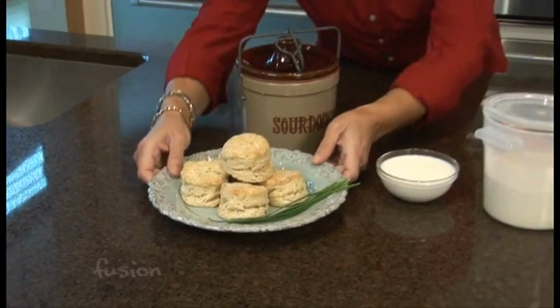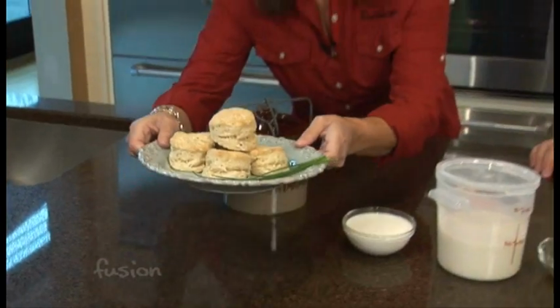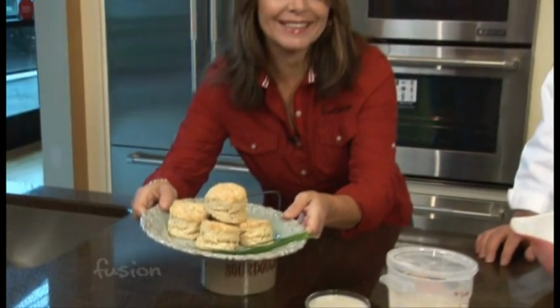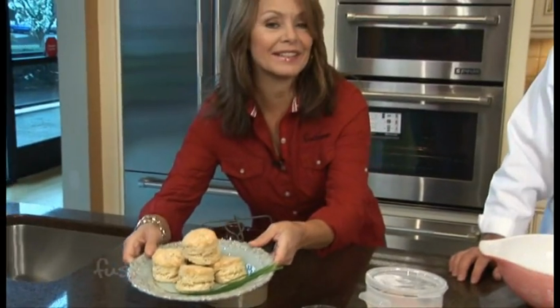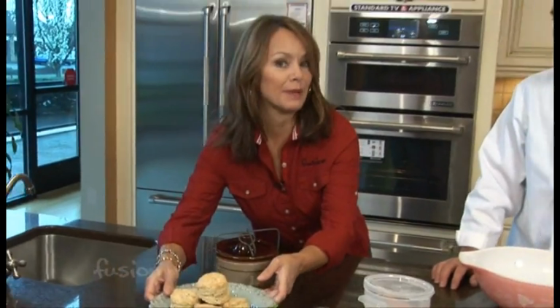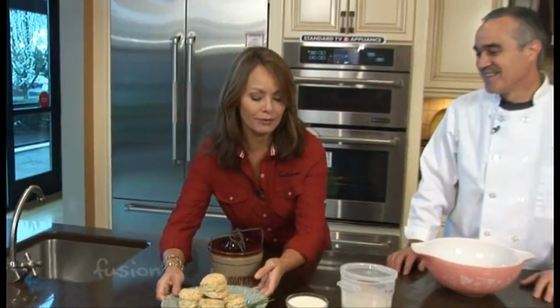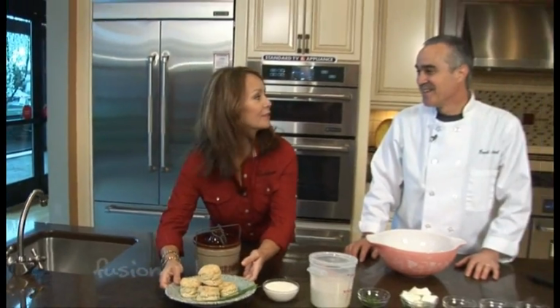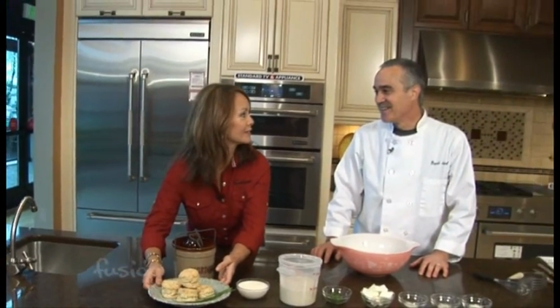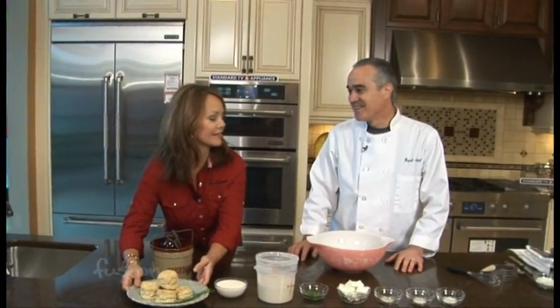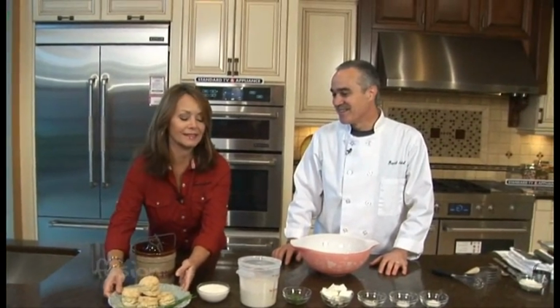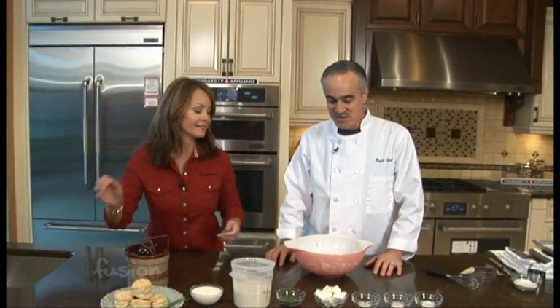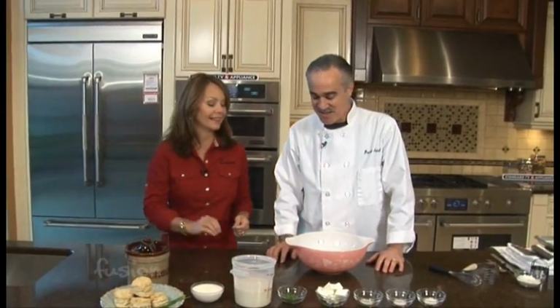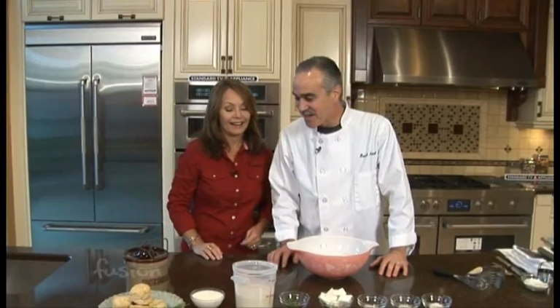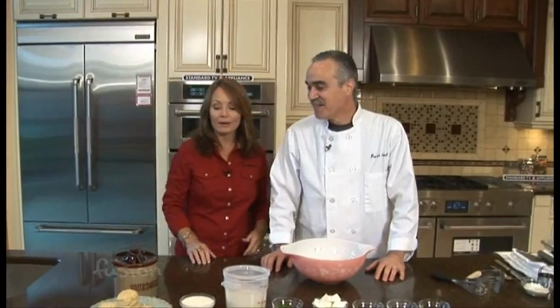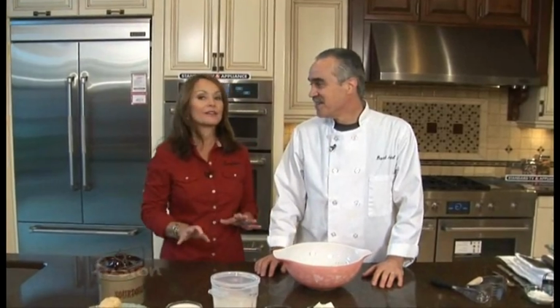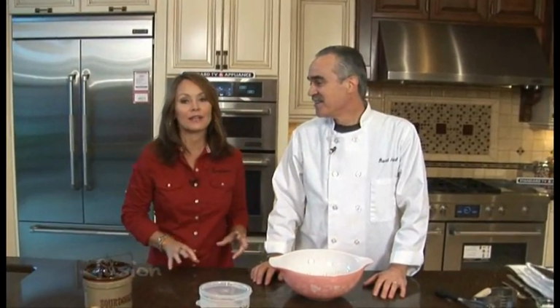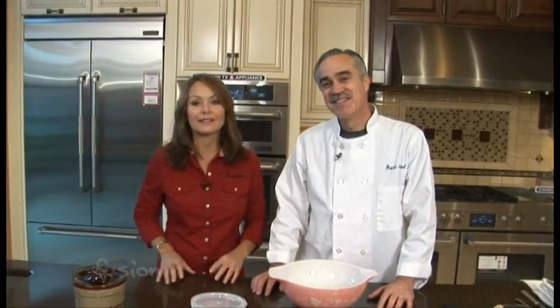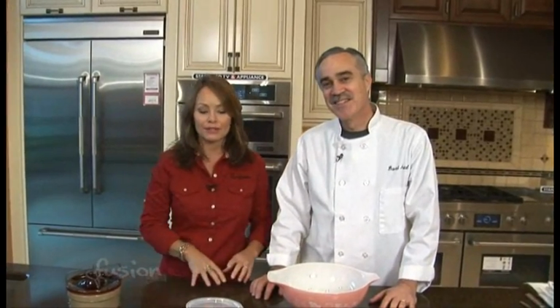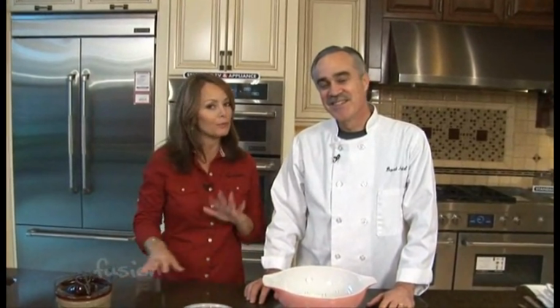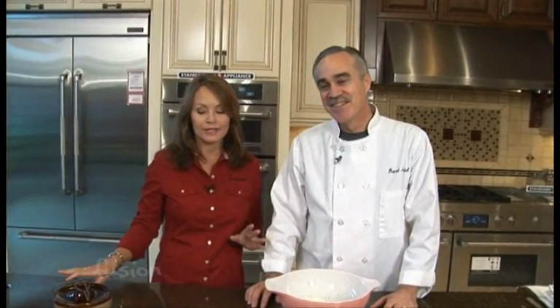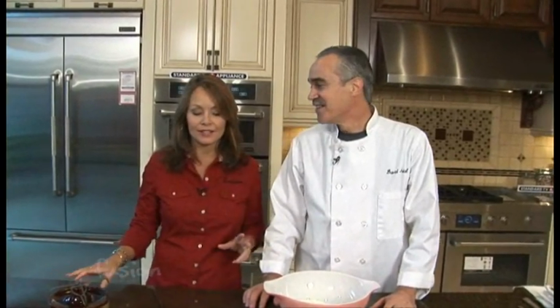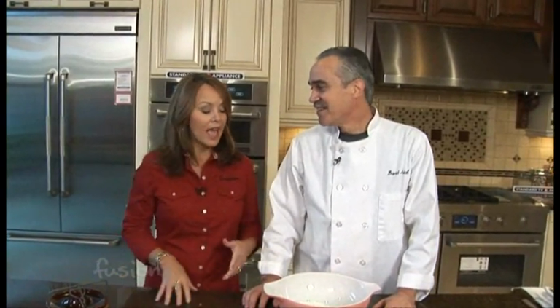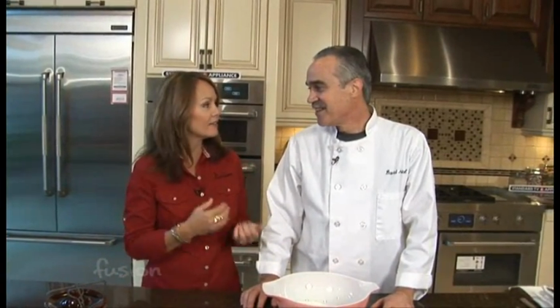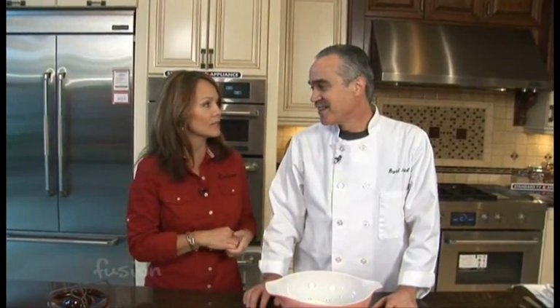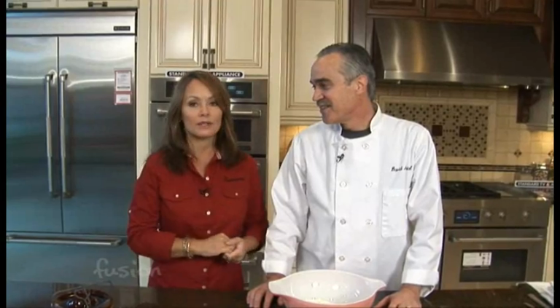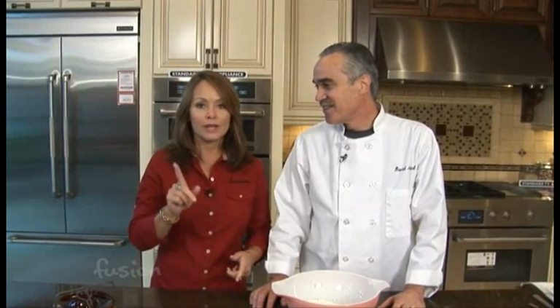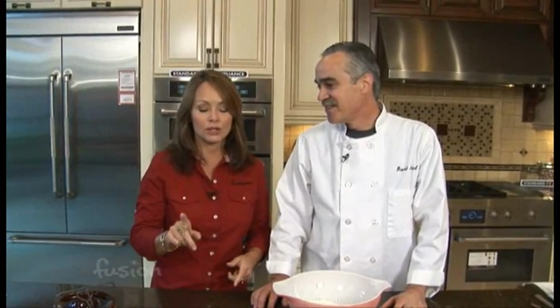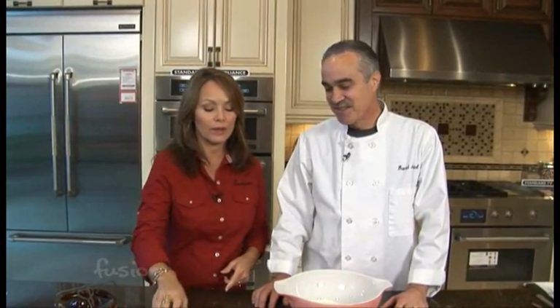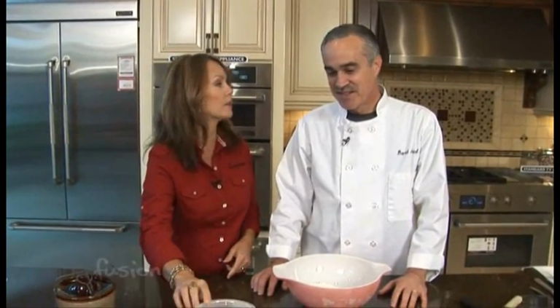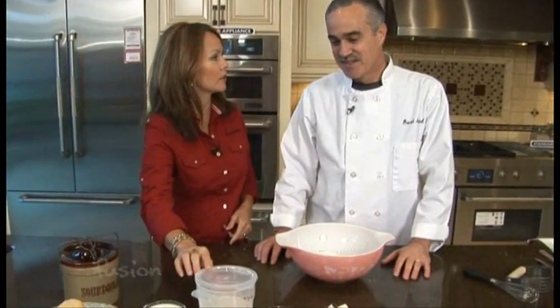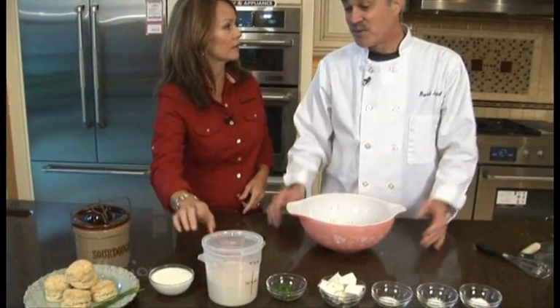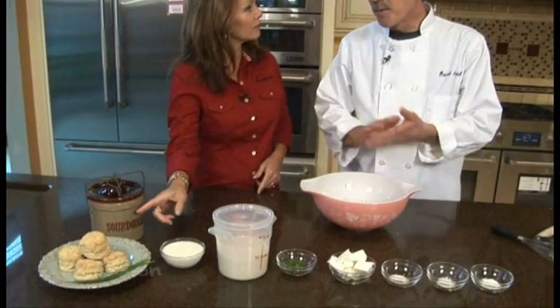Mmm, biscuits. It doesn't have to be breakfast for delicious biscuits, does it David? Does not. We're at Standard TV and Appliance in Beaverton in their beautiful test kitchen and David is going to show us what to do with sourdough starter. That's right, Robin.